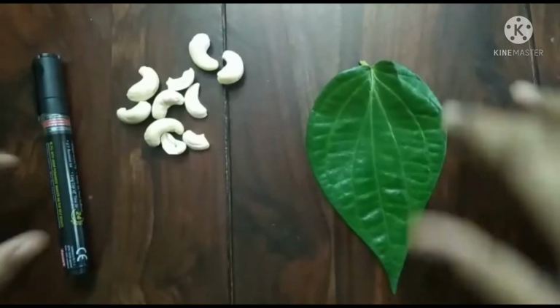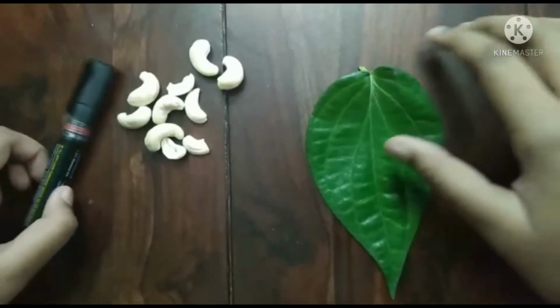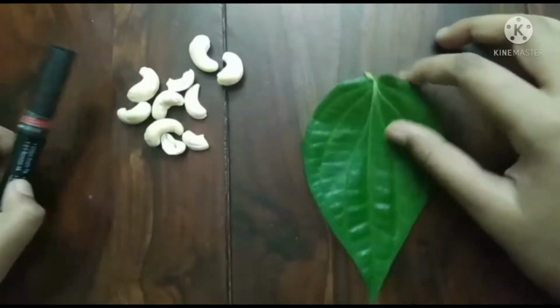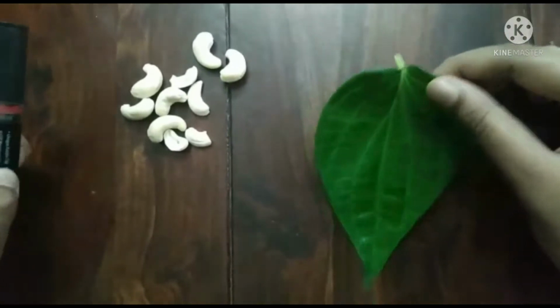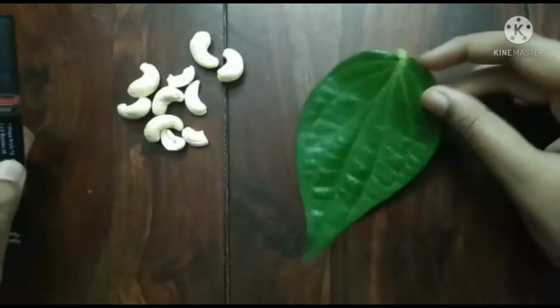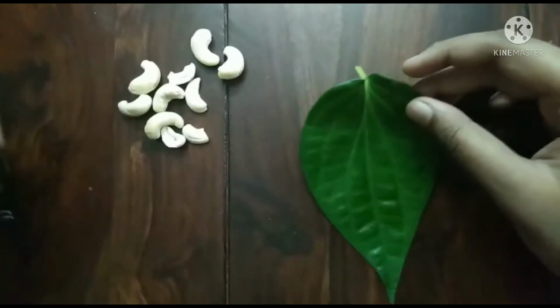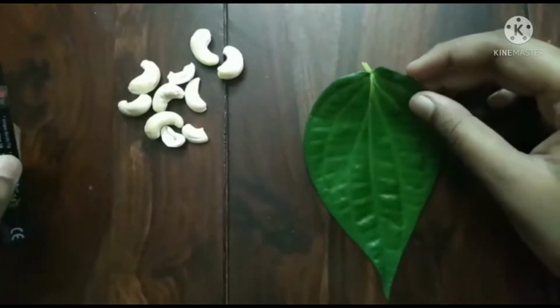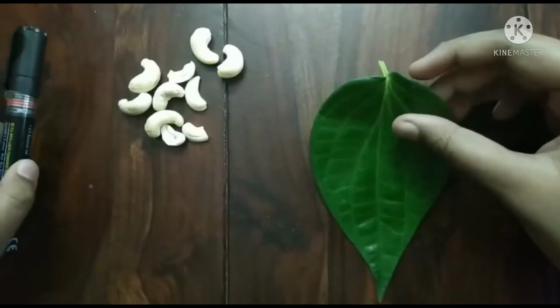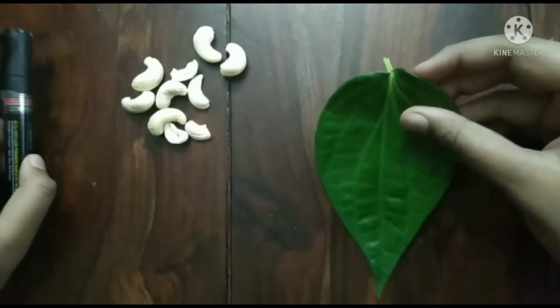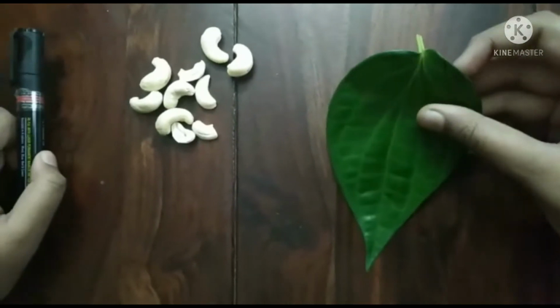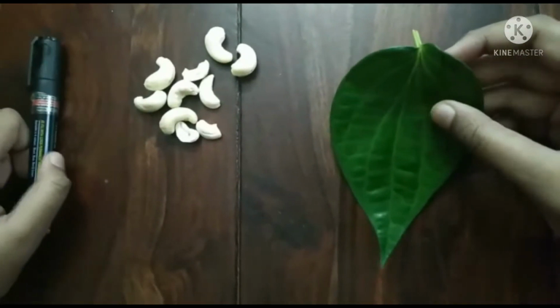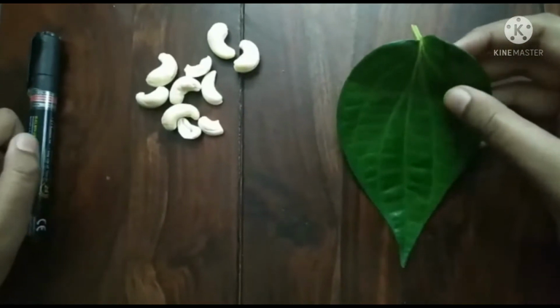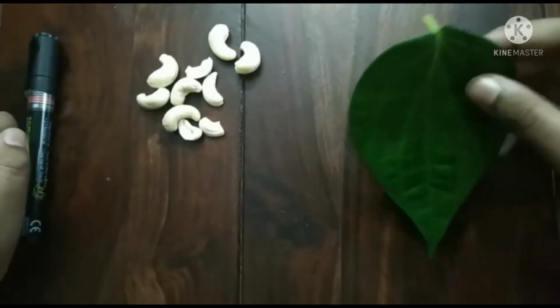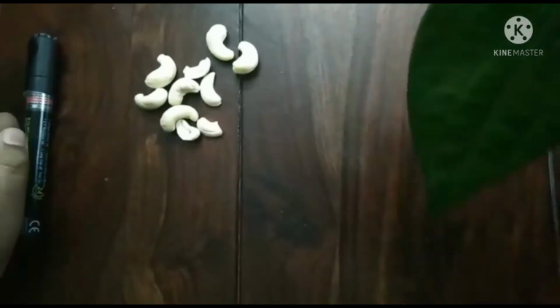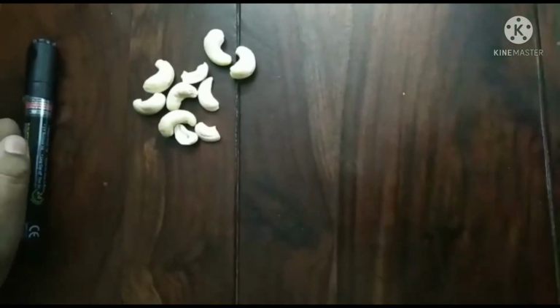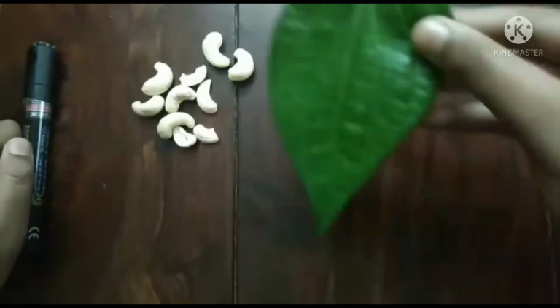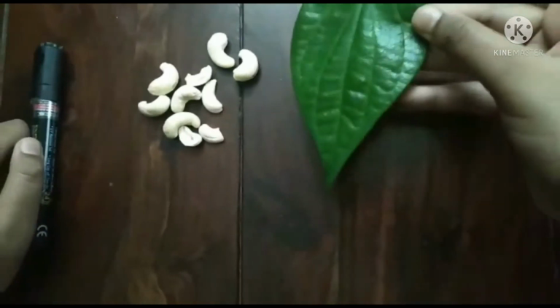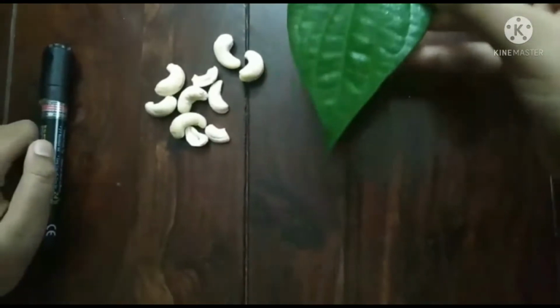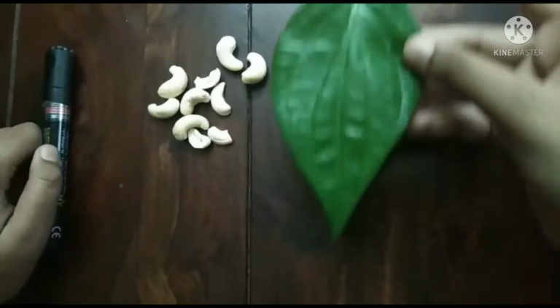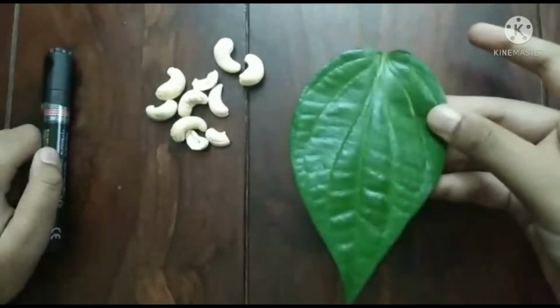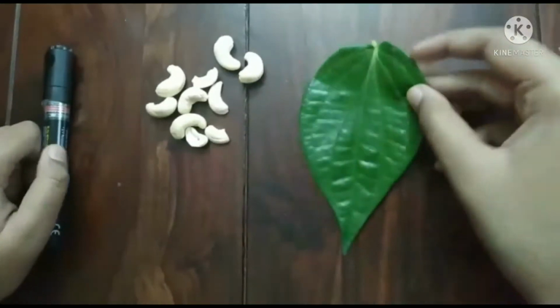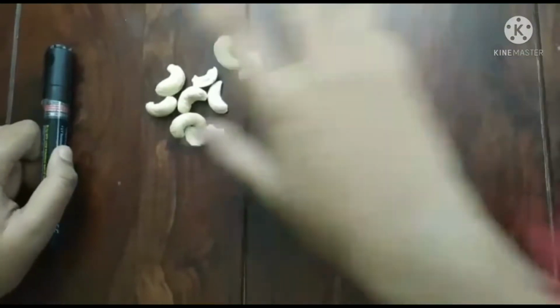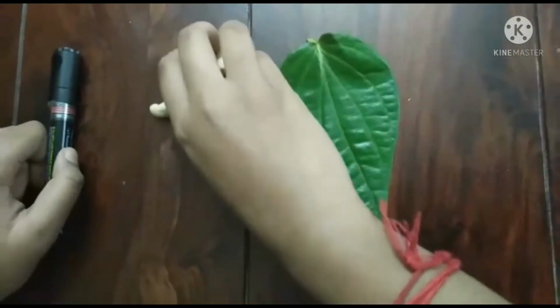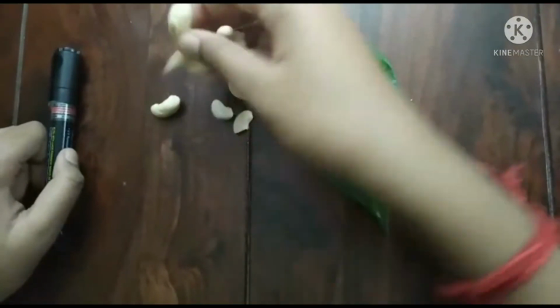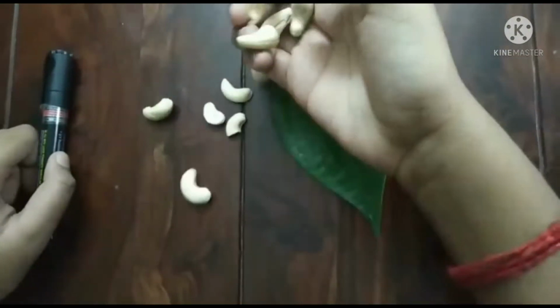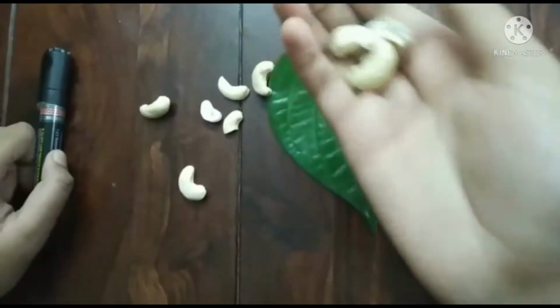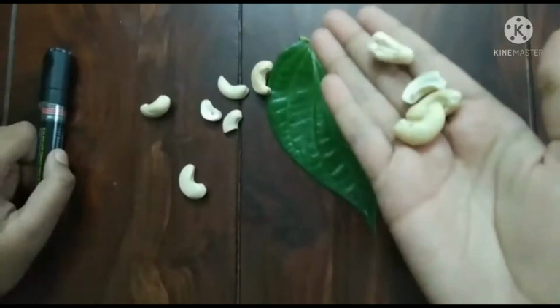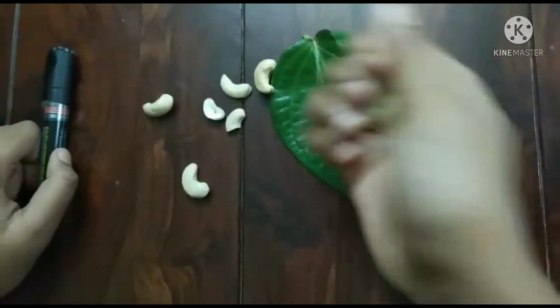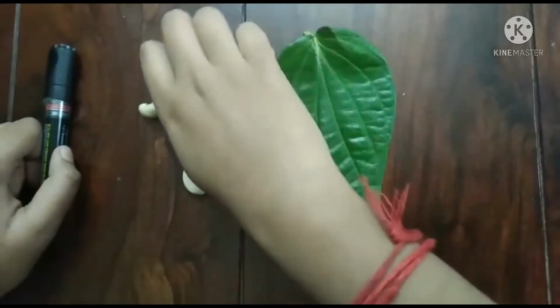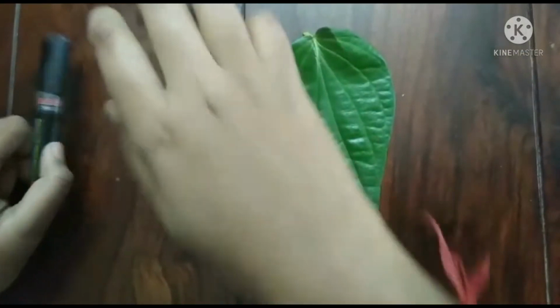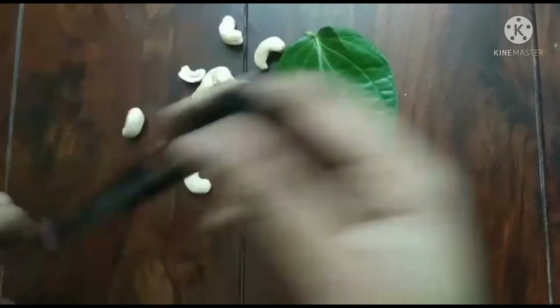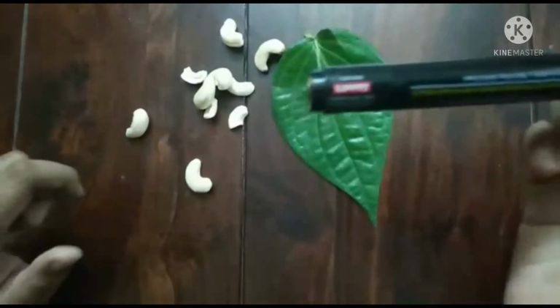Hello guys, today I will be teaching you how to make a Cashew Ganesha. For this, the materials required are a beetle leaf, some cashew nuts and a marker.